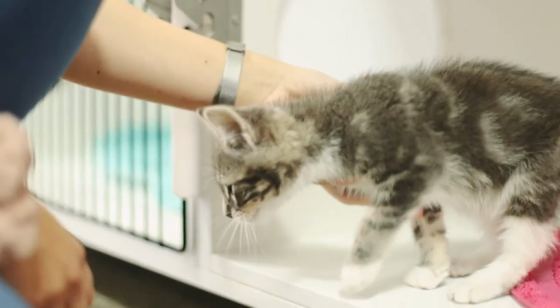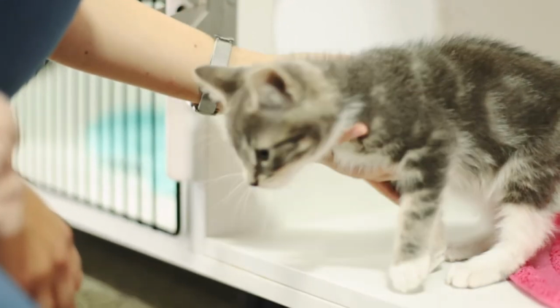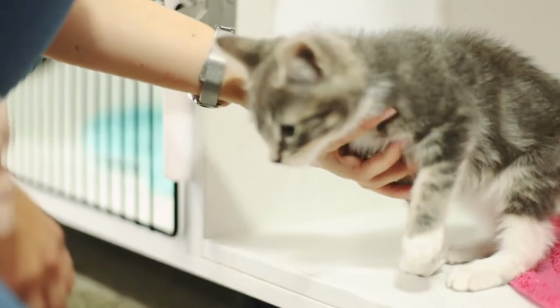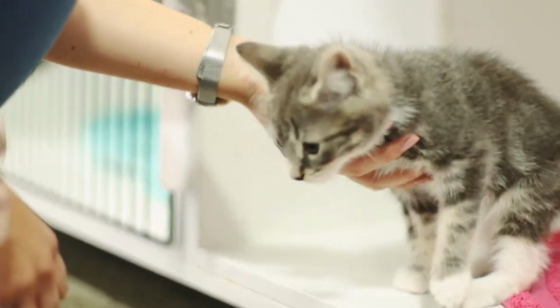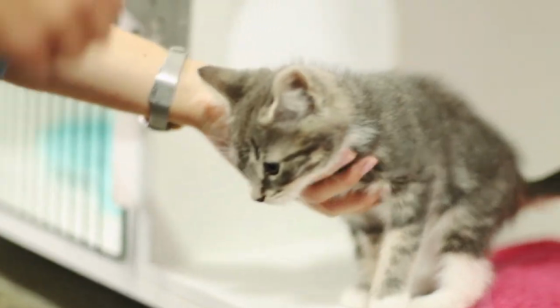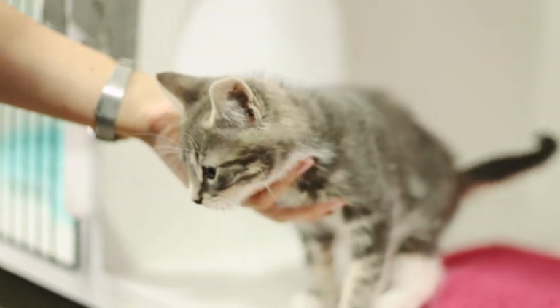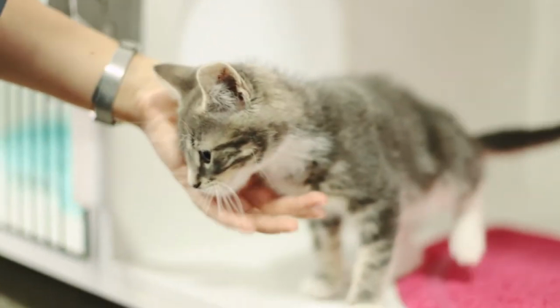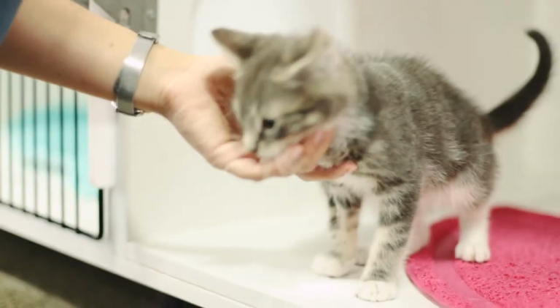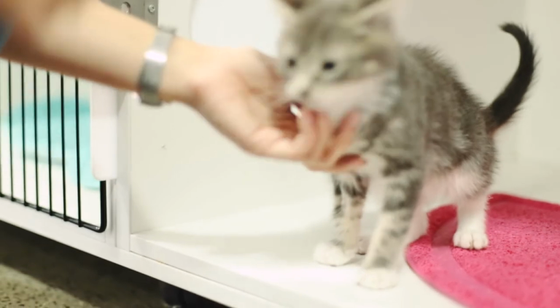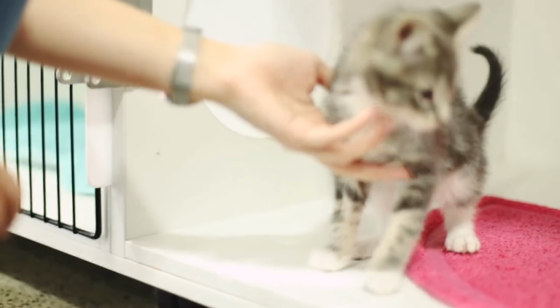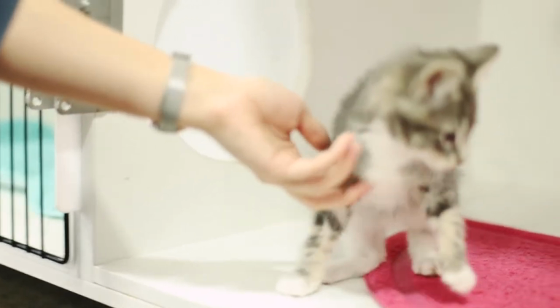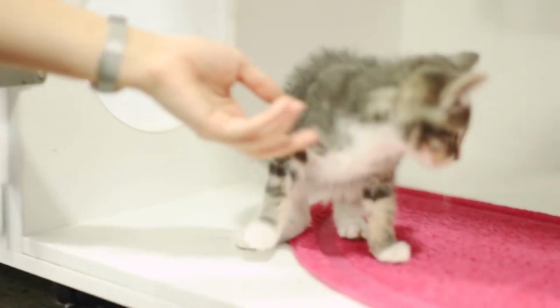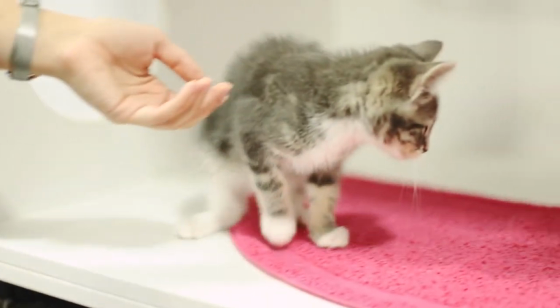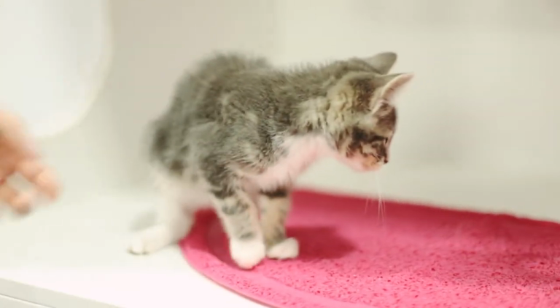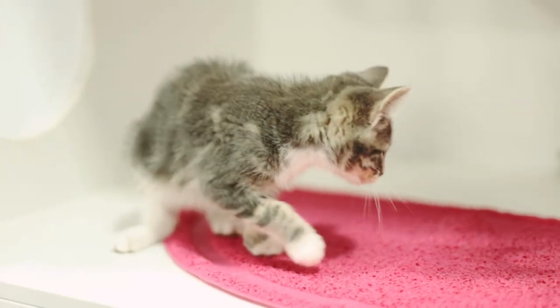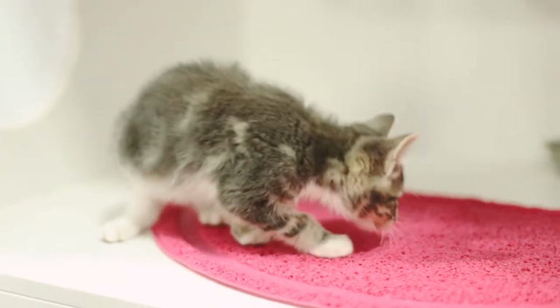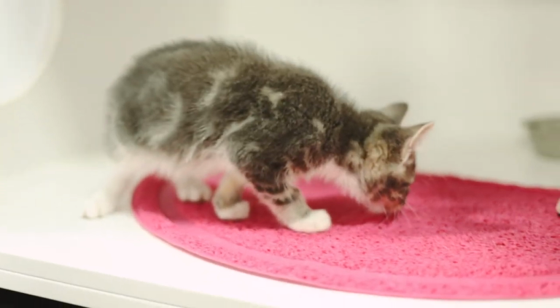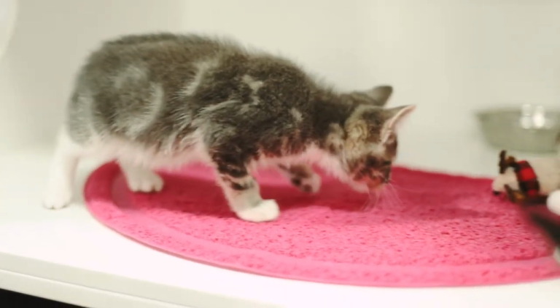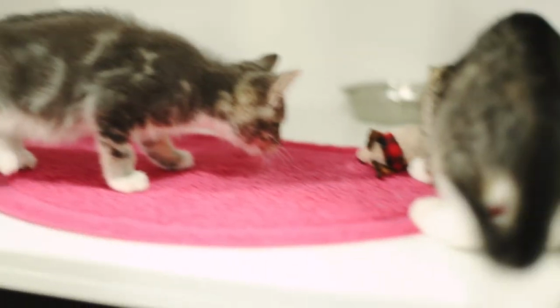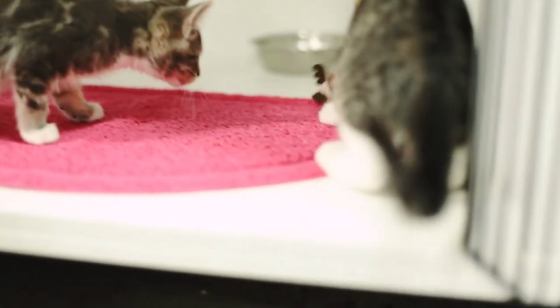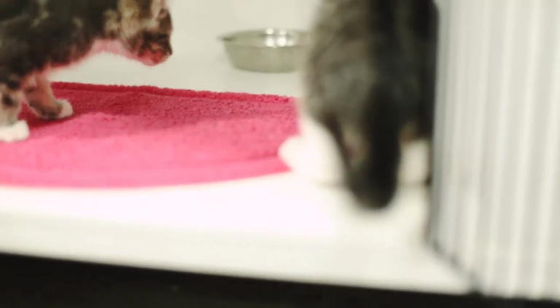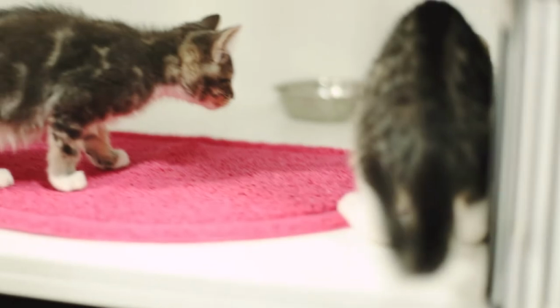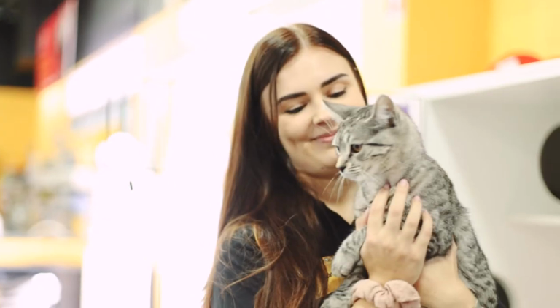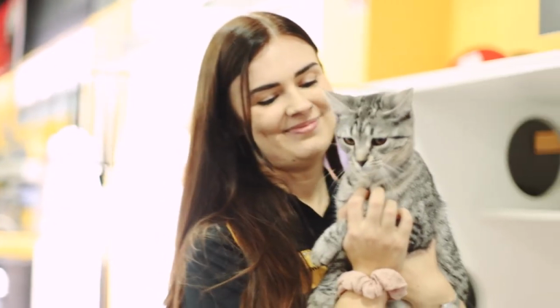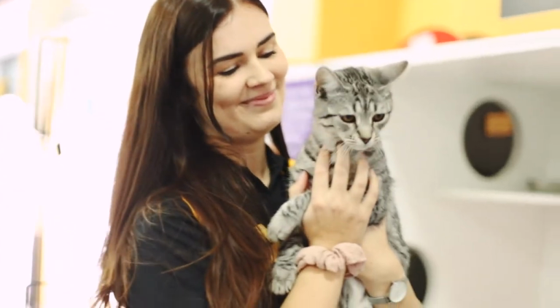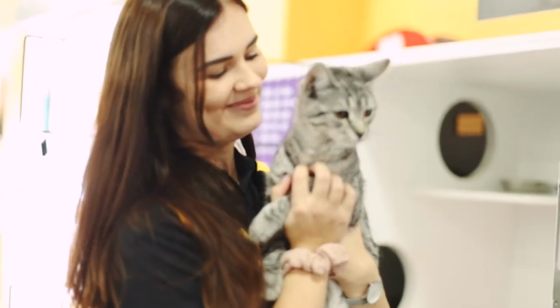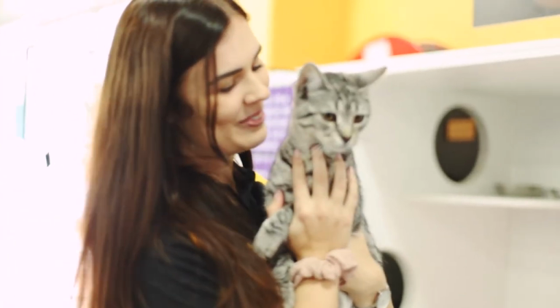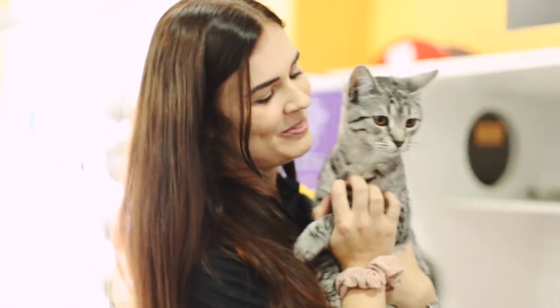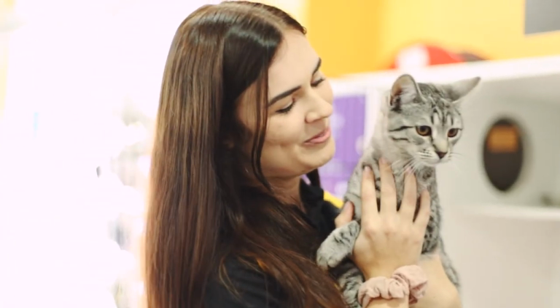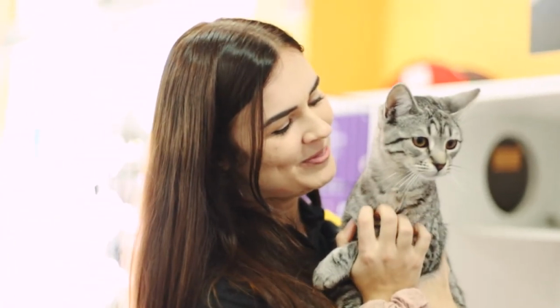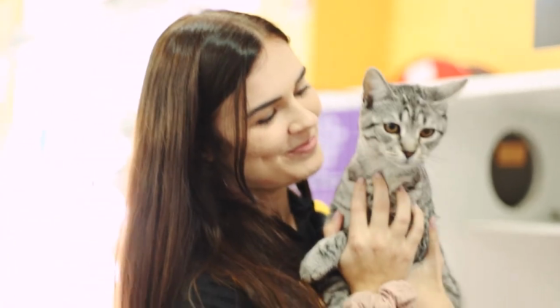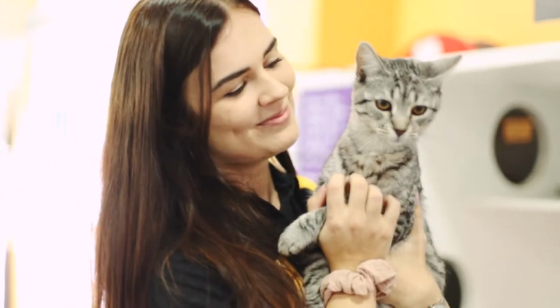We know if a pet is suitable for adoption because before they come in they are assessed for their behaviour and their temperament by the RSPCA. From there it's just a matchmaking process, so we make sure that they're suitable to the home that they're going to.